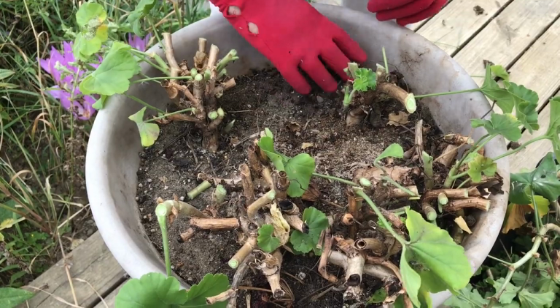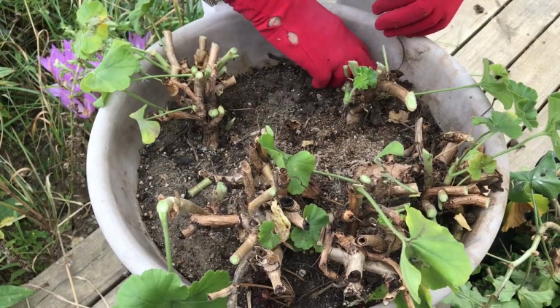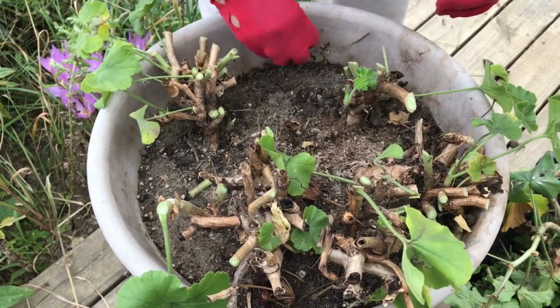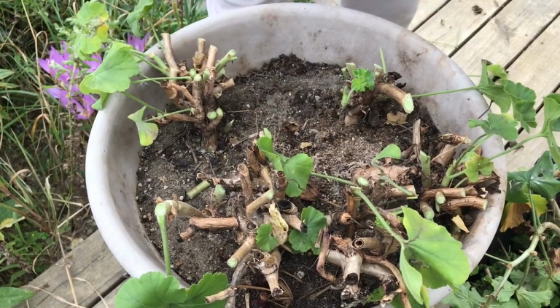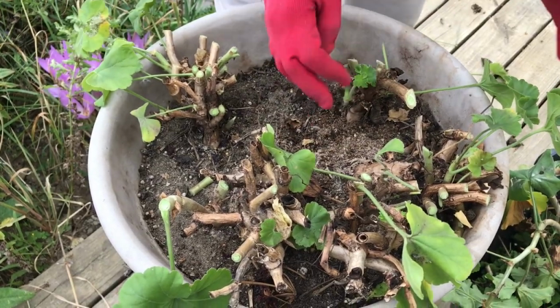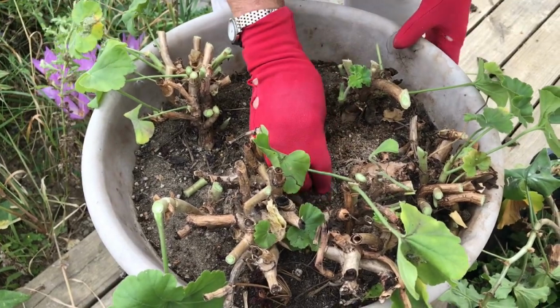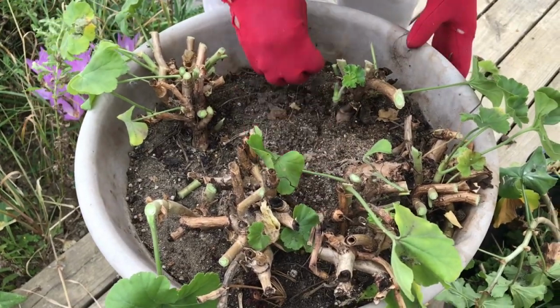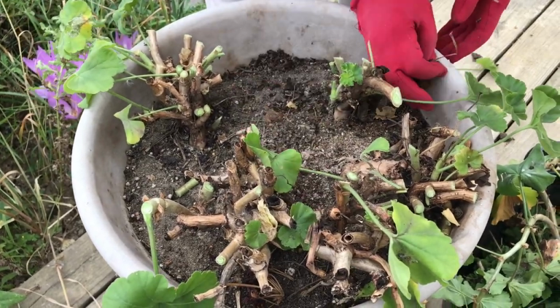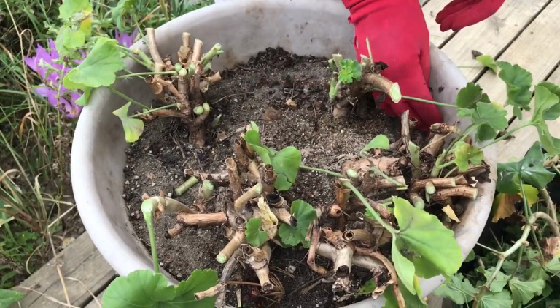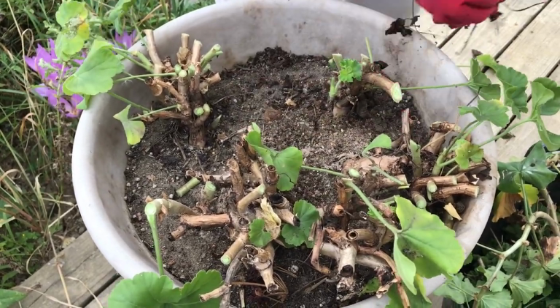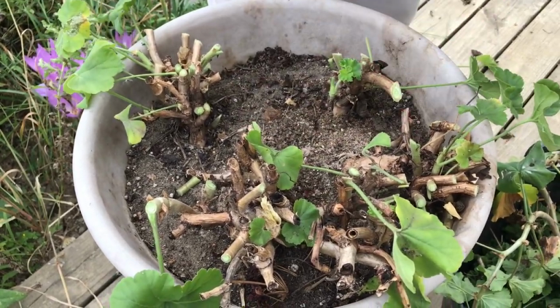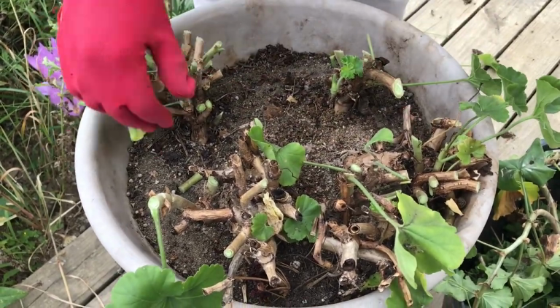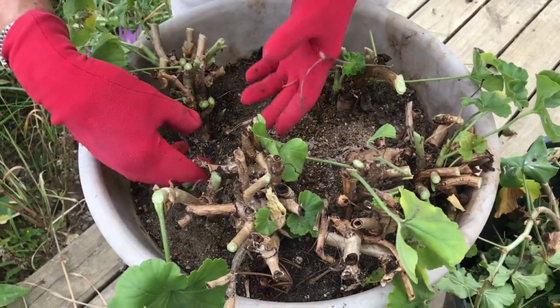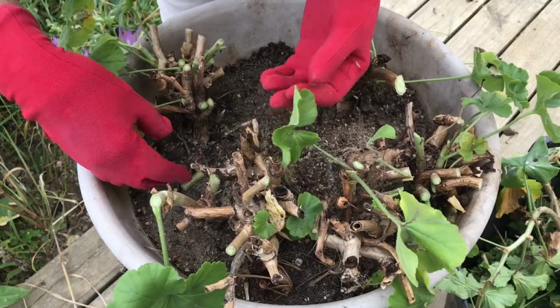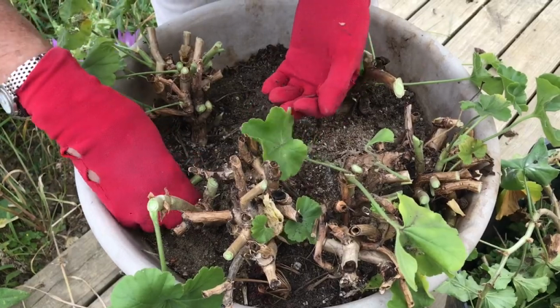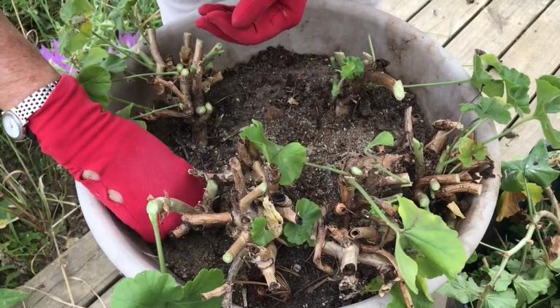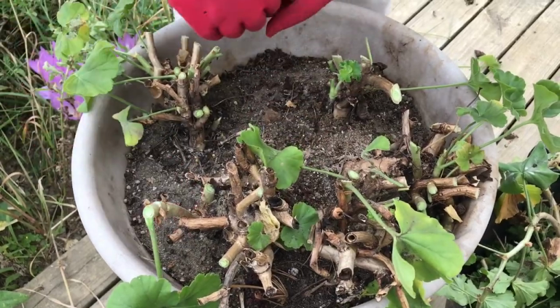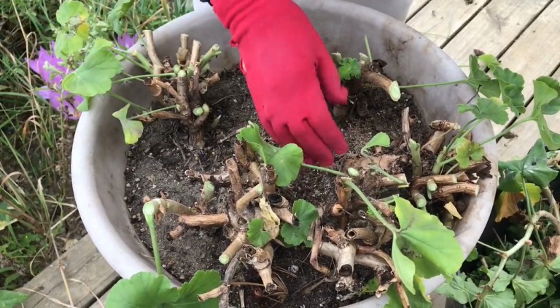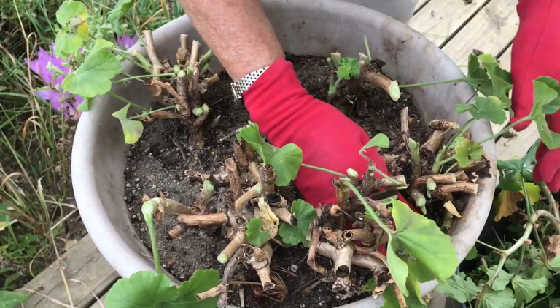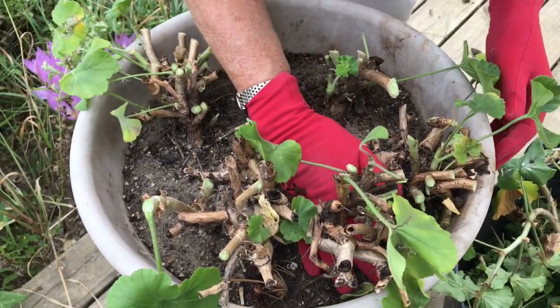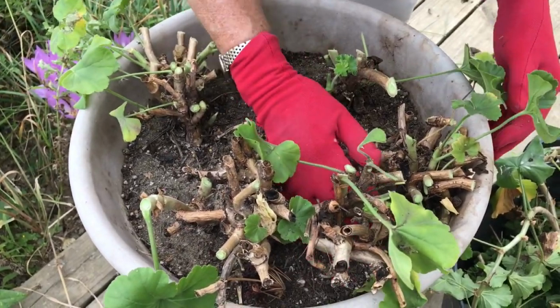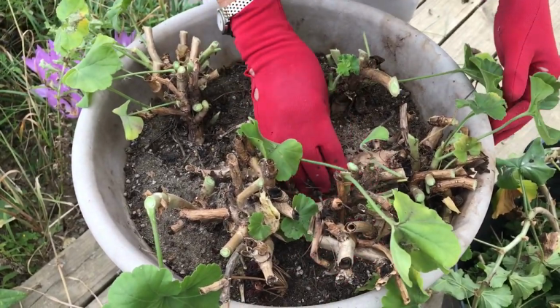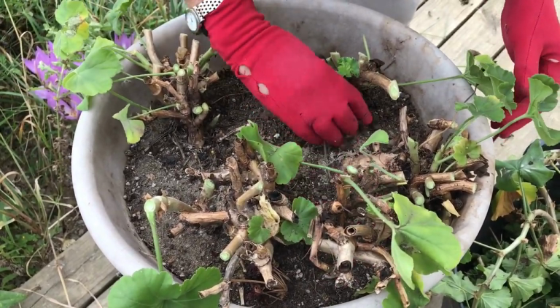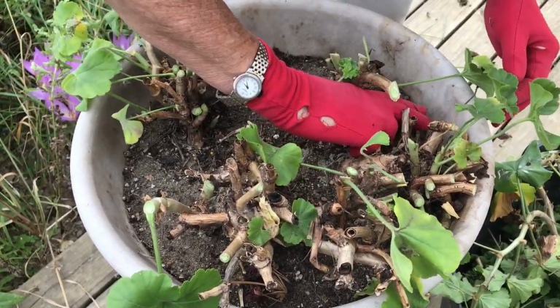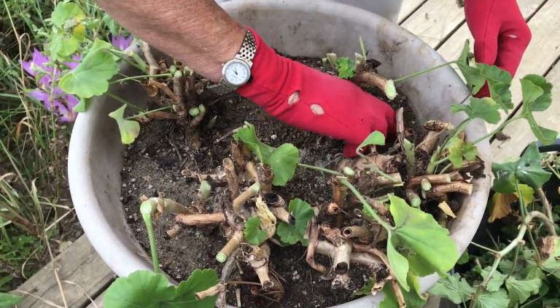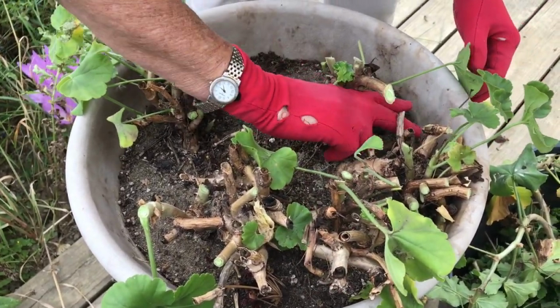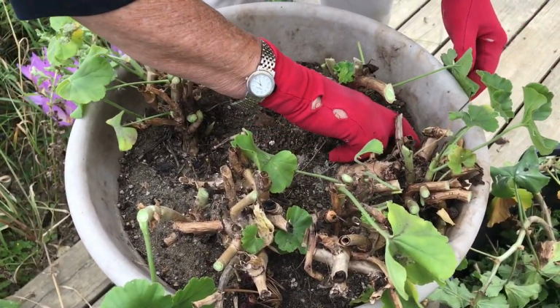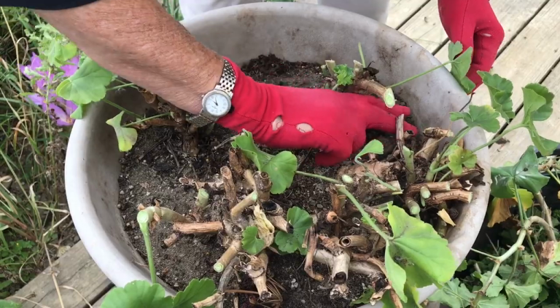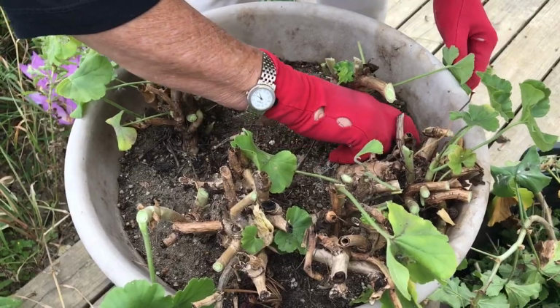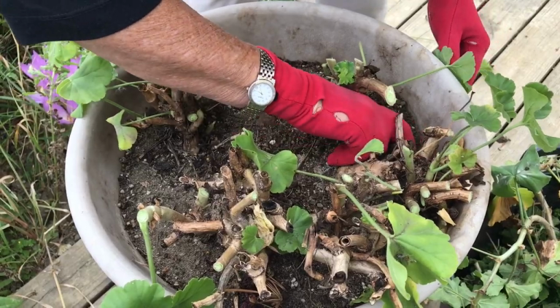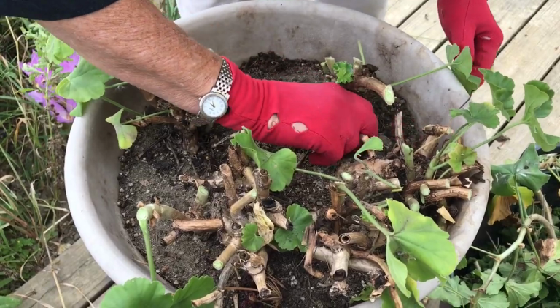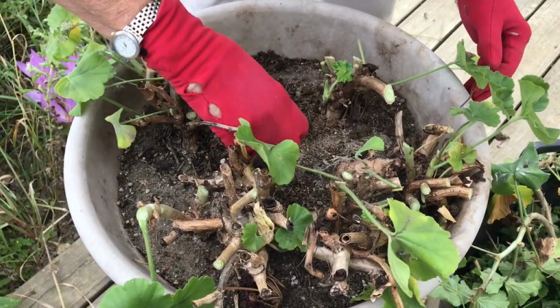Like I do every year — even though I swear I'm not going to do it the following year — I'm always playing beat the clock with the frost. Some of you may have that bad habit as well.